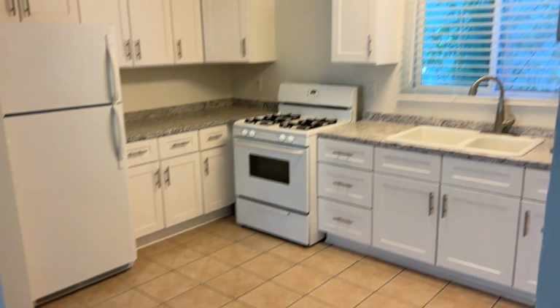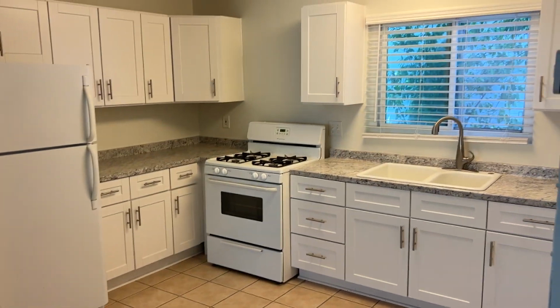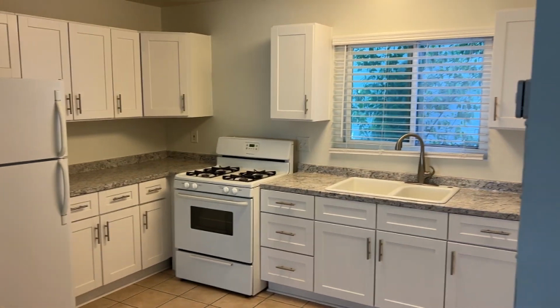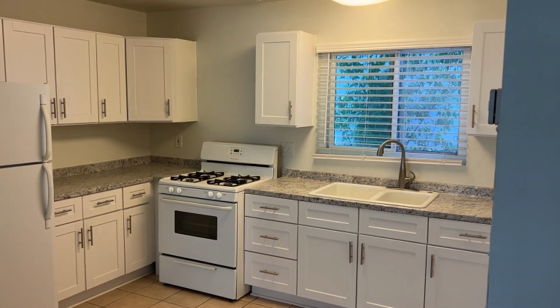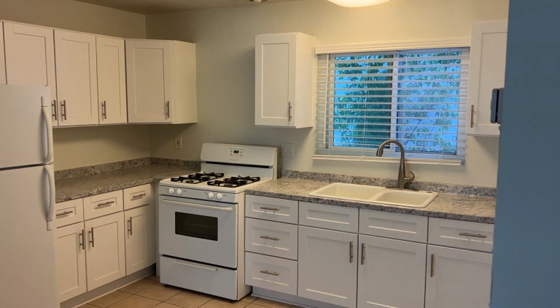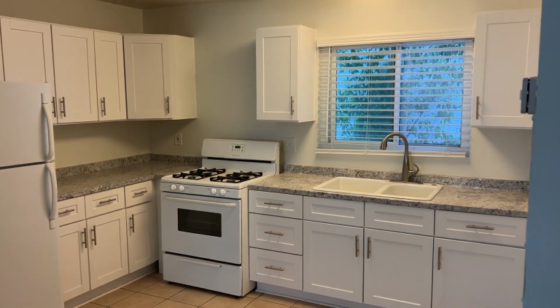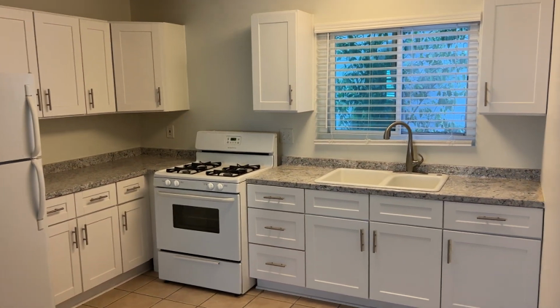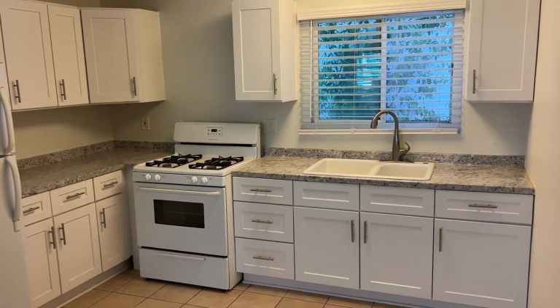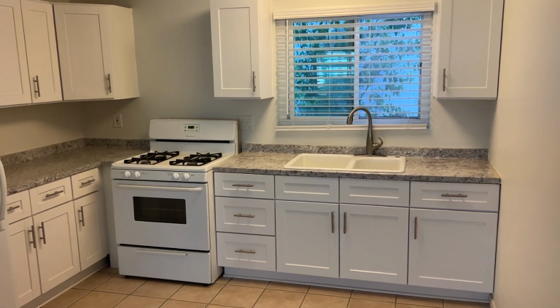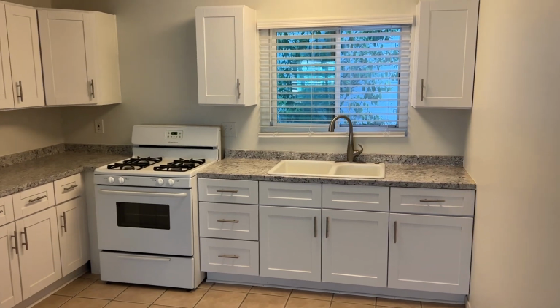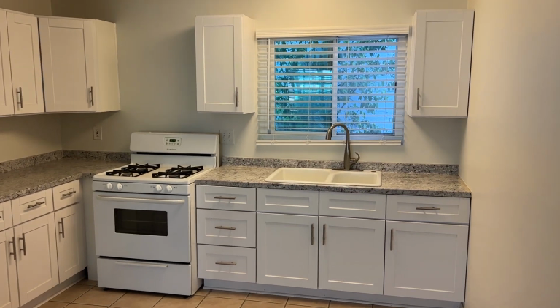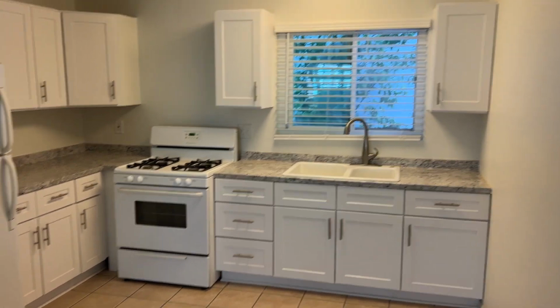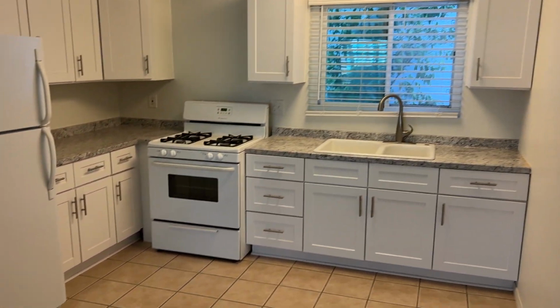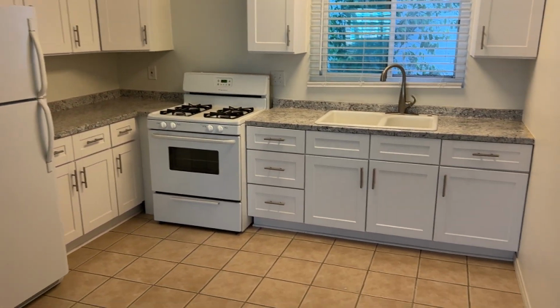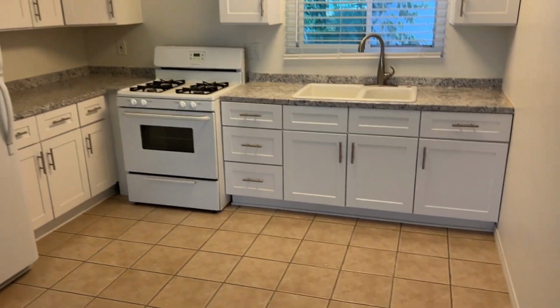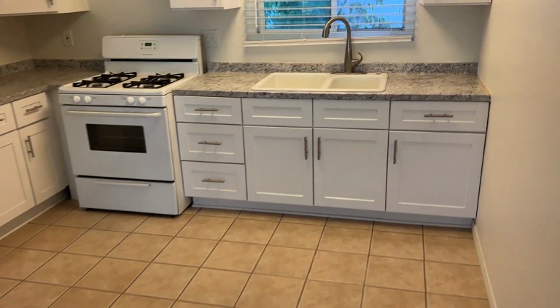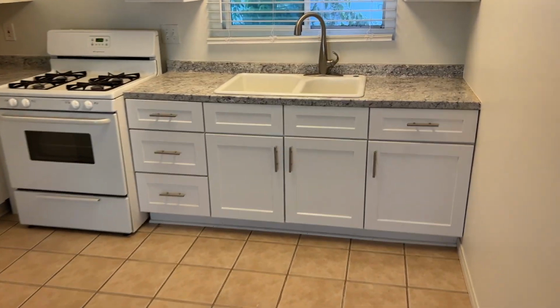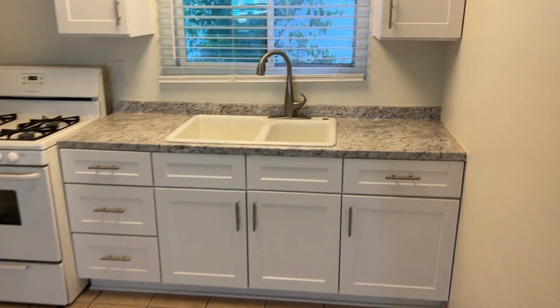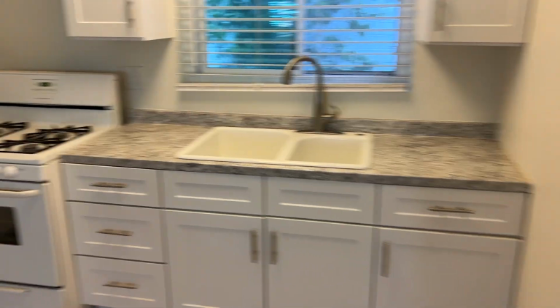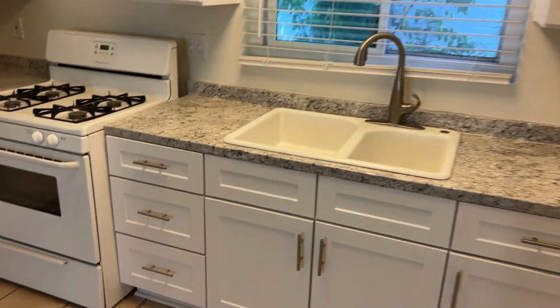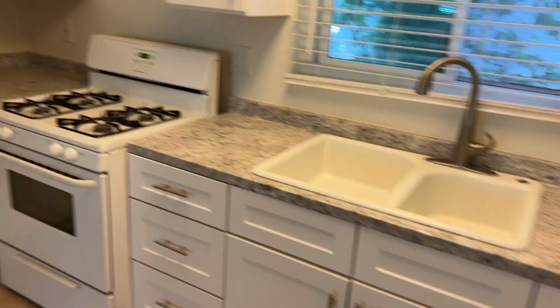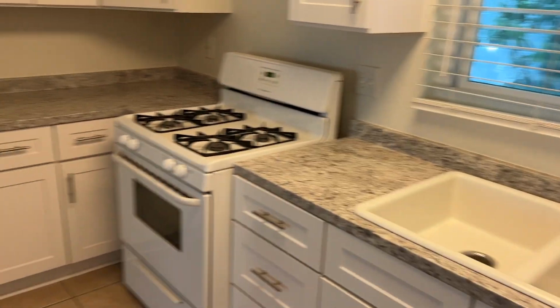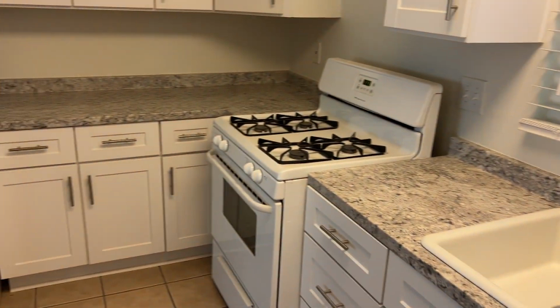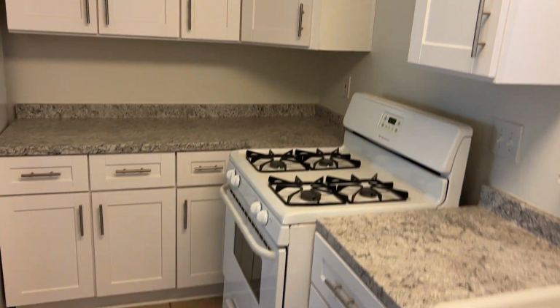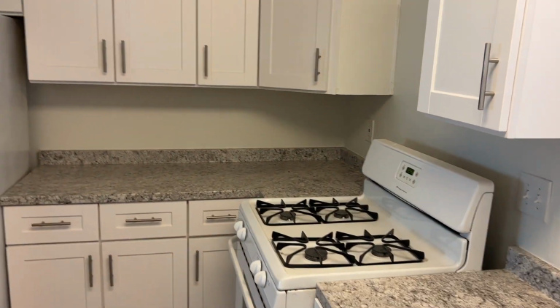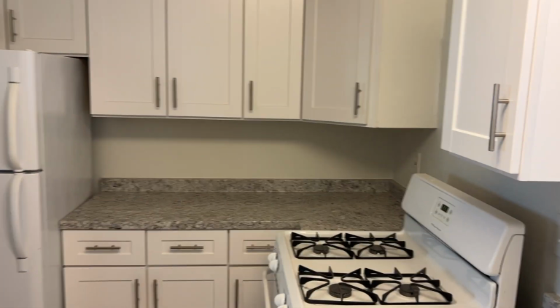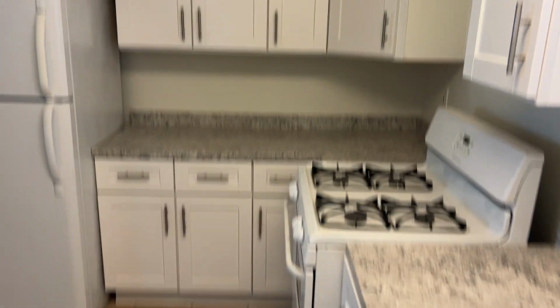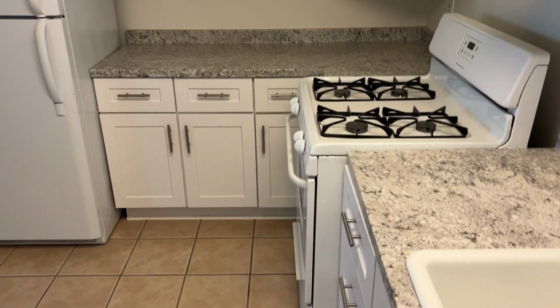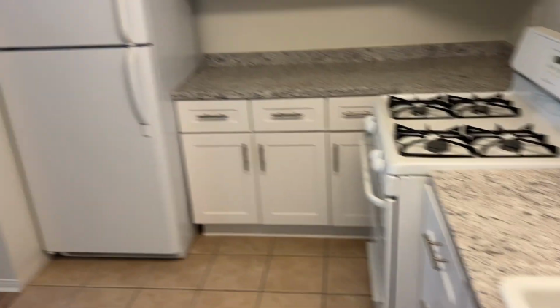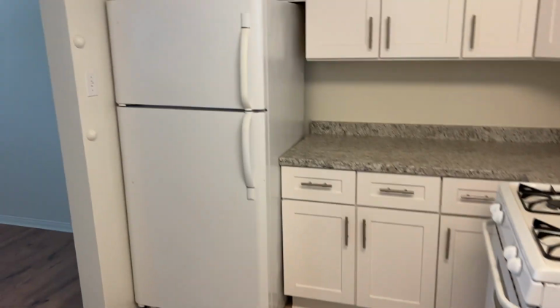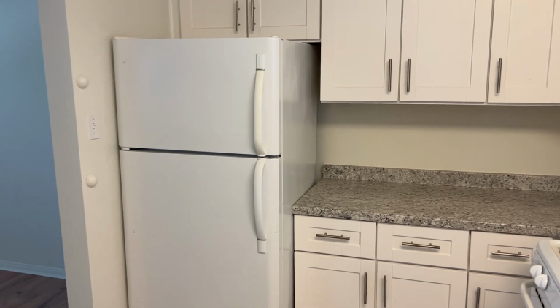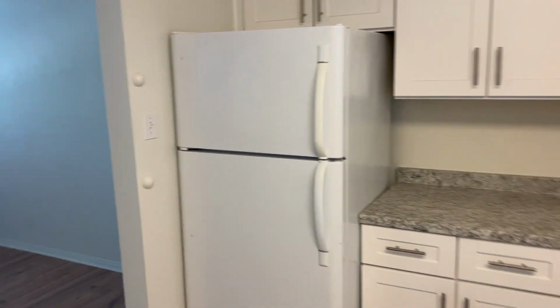we're greeted here by the kitchen. It has really great cabinets and a marble style finish on the countertops. It comes with a stove and oven, as well as a refrigerator.